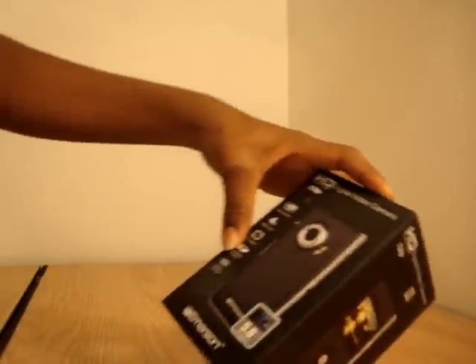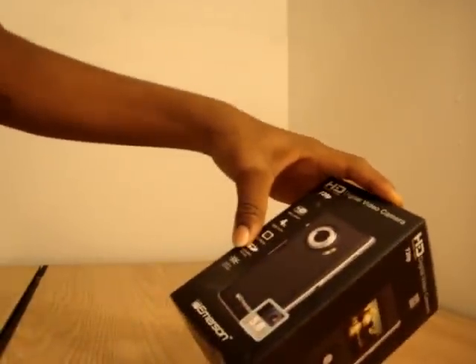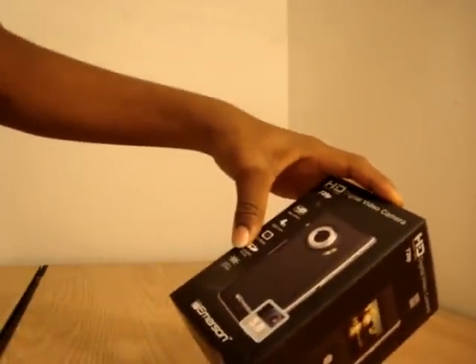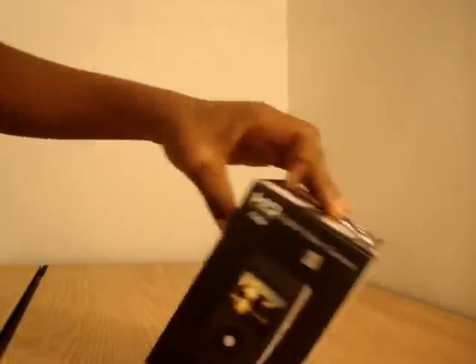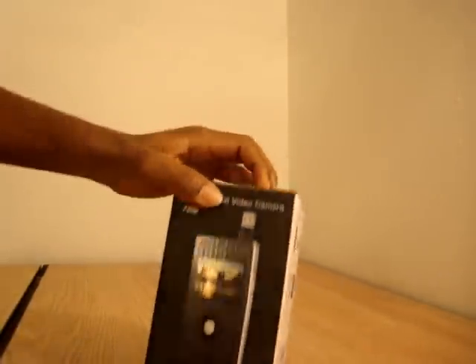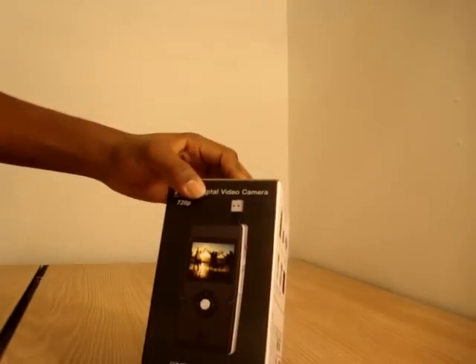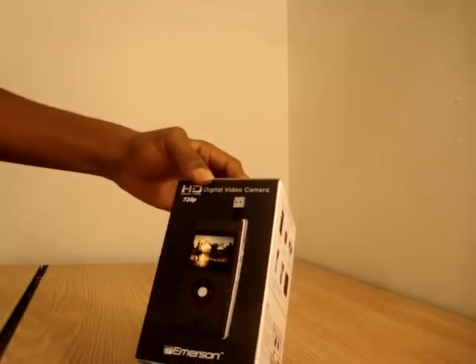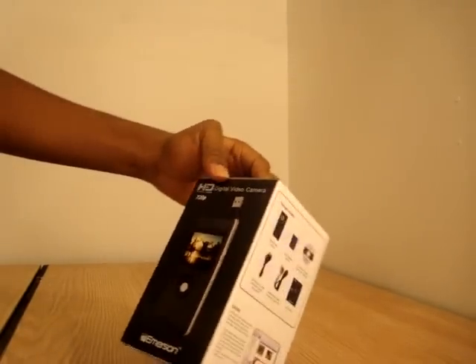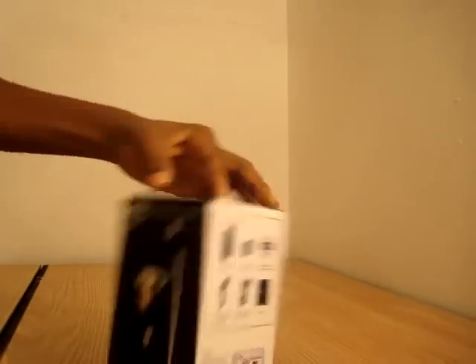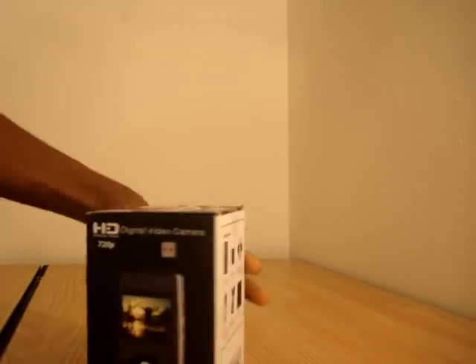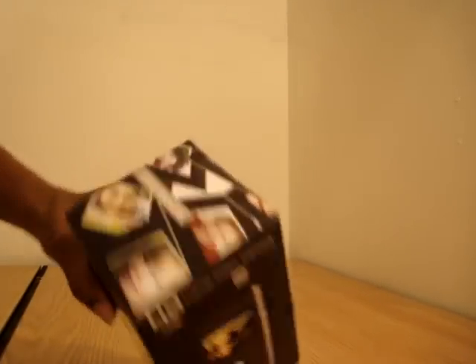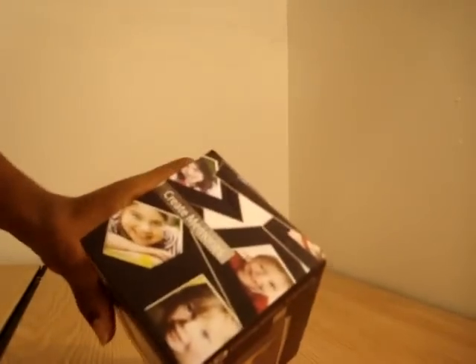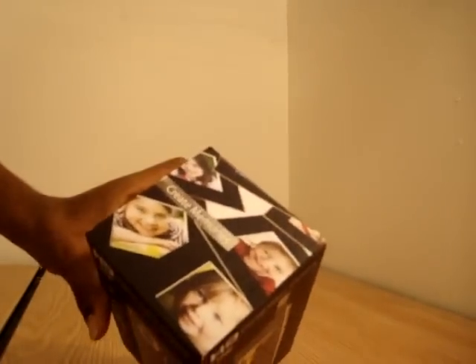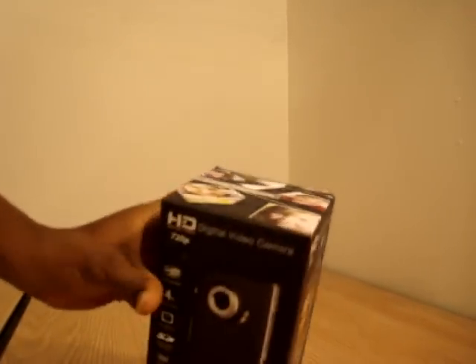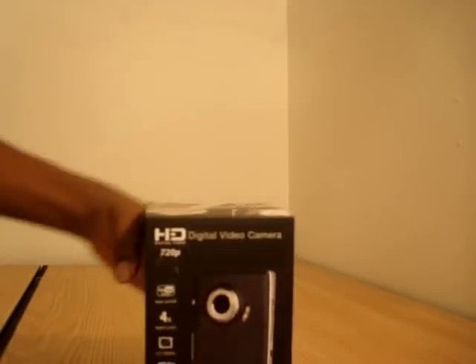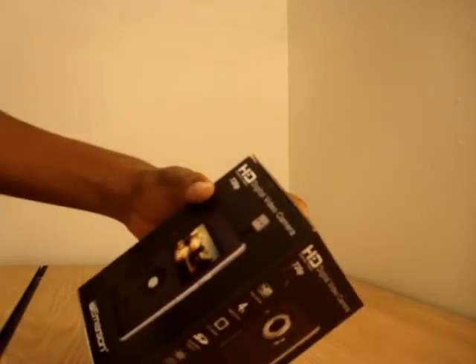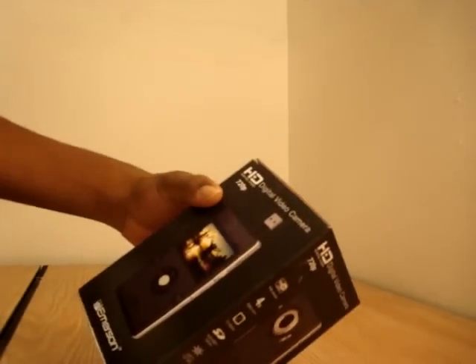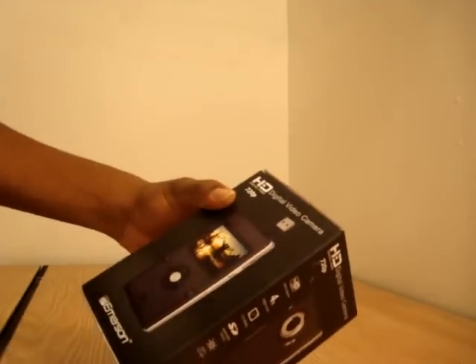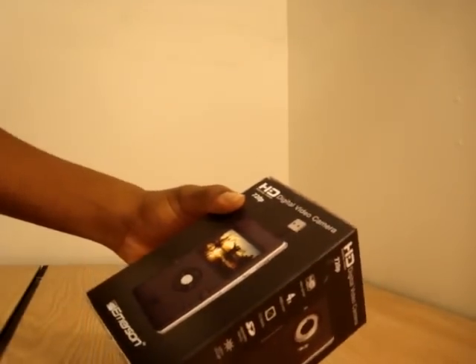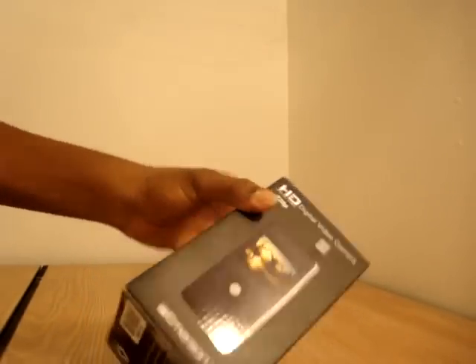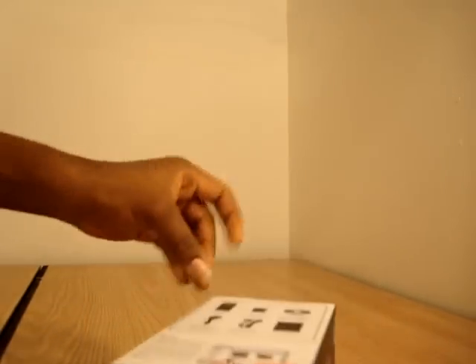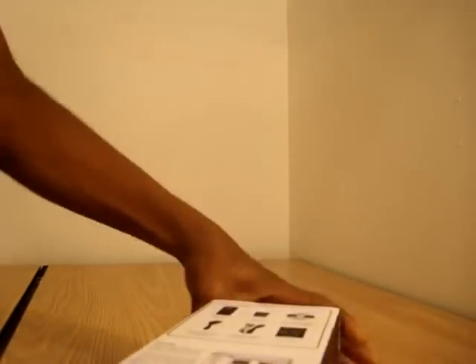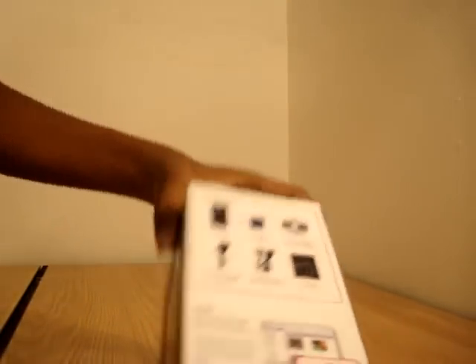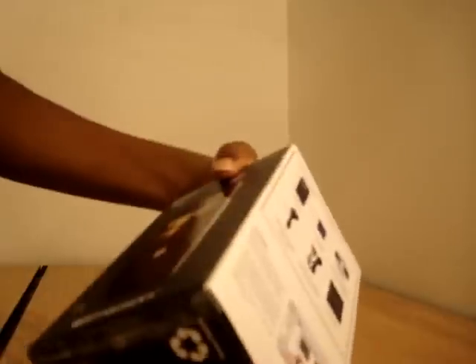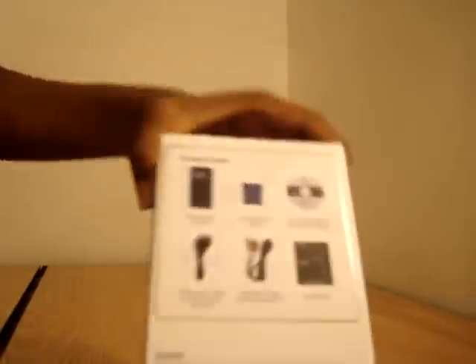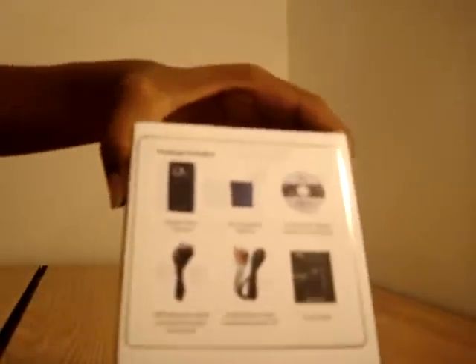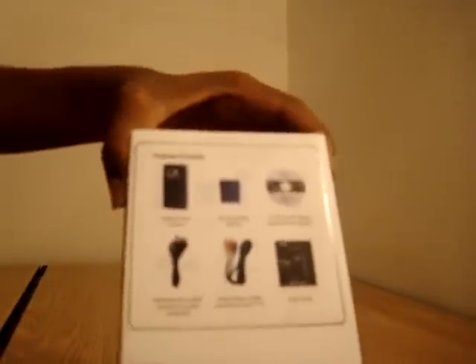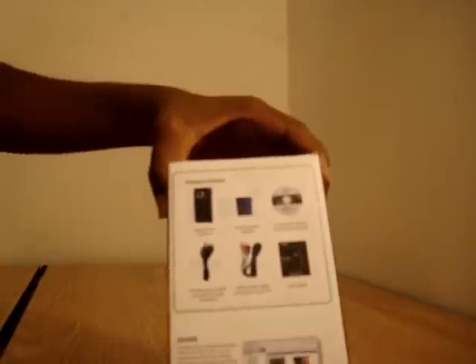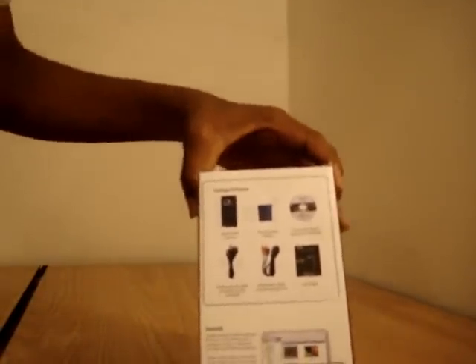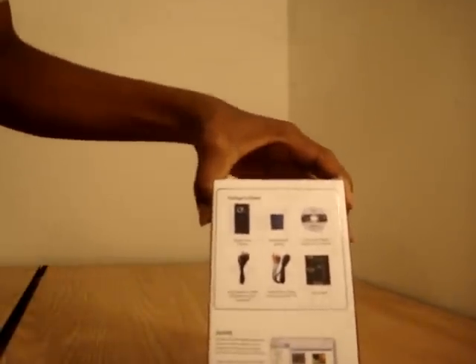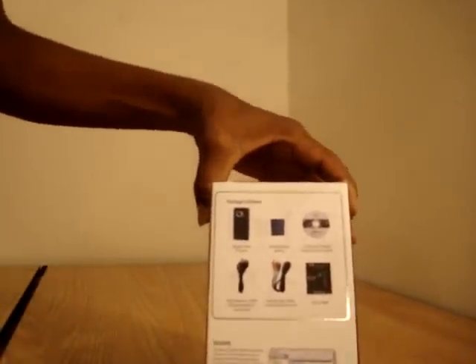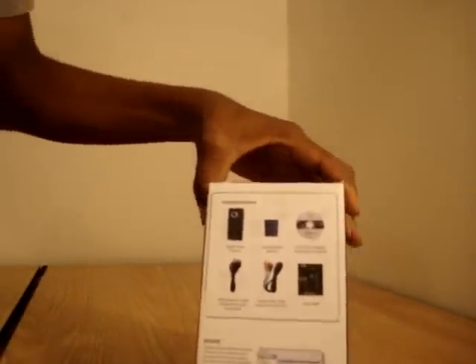It is 5.0 megapixels, so it does take pictures — create memories, as they say. Couldn't have been said better. So just a quick list of what's inside the box.